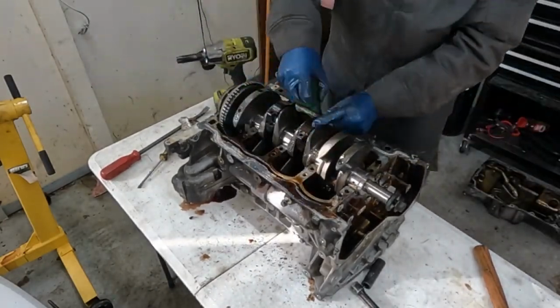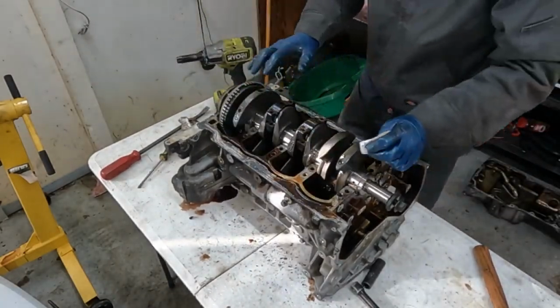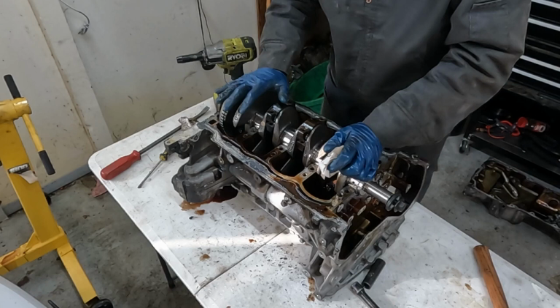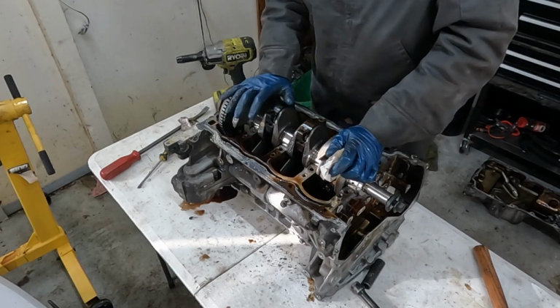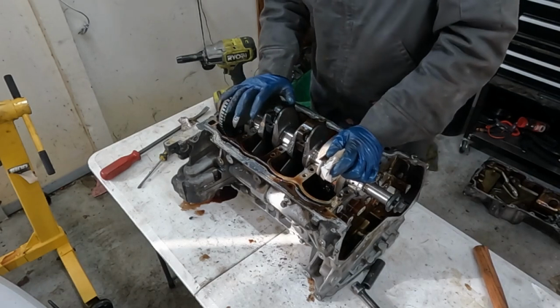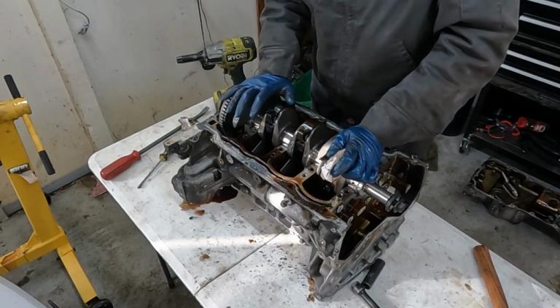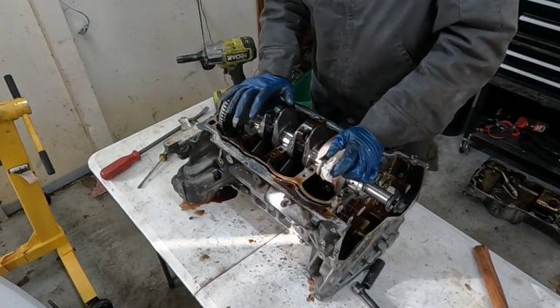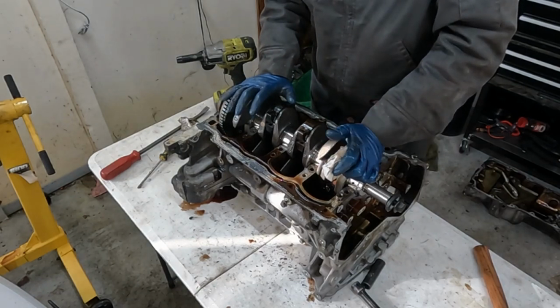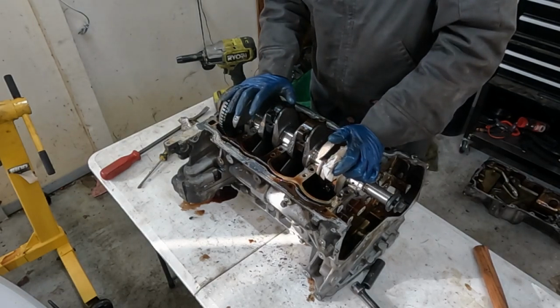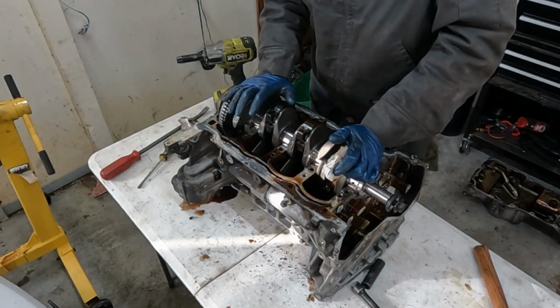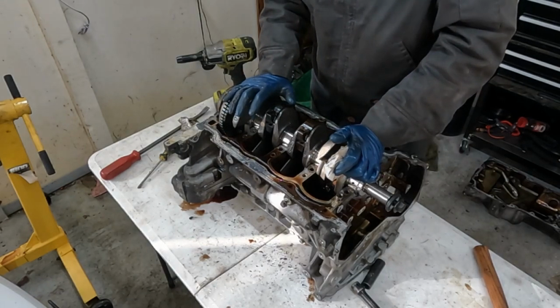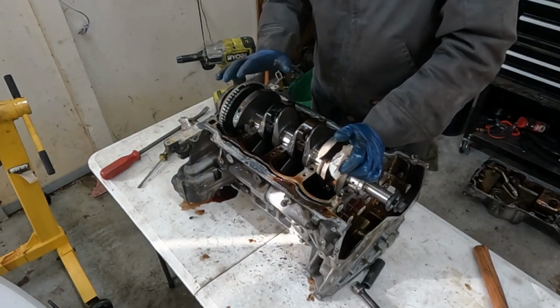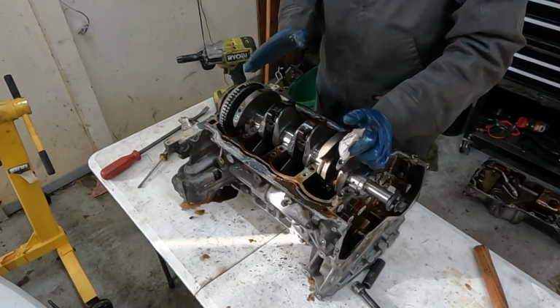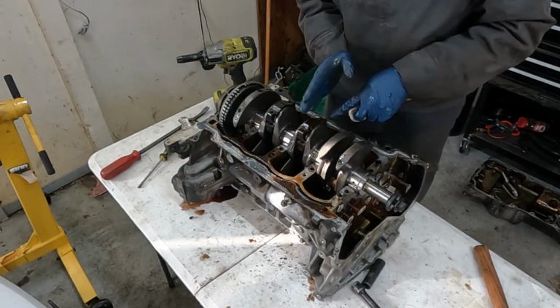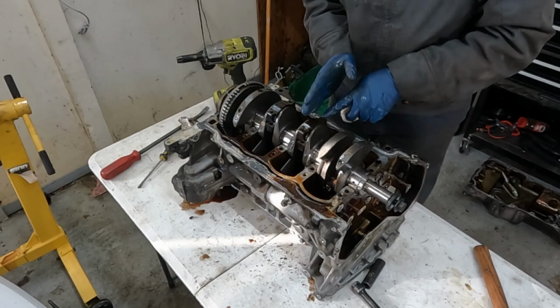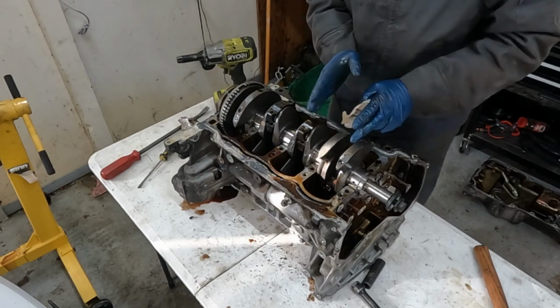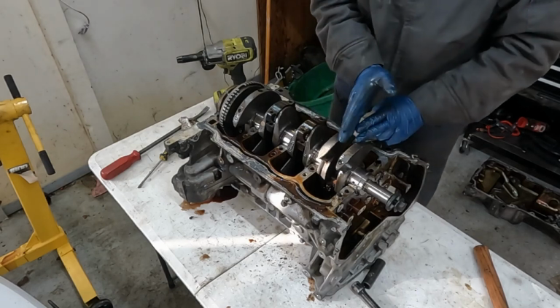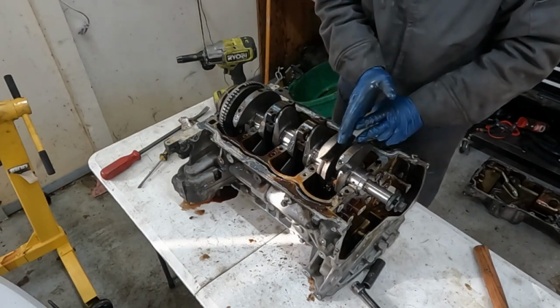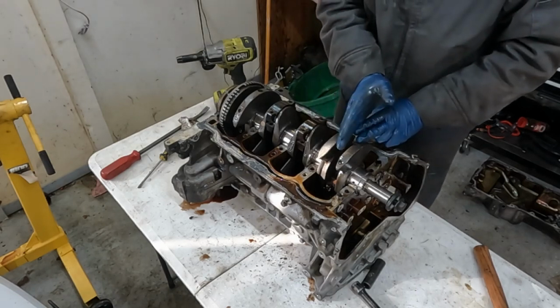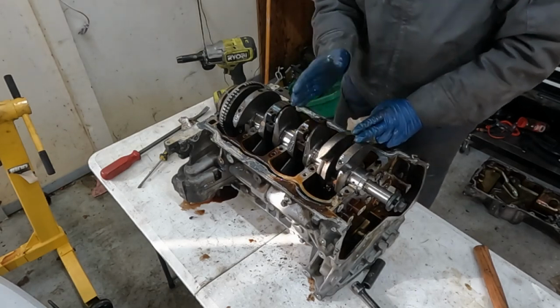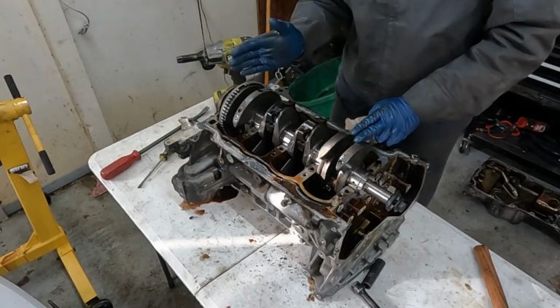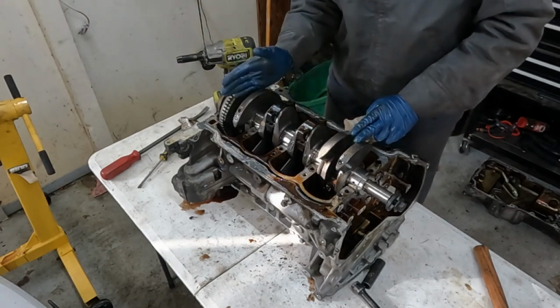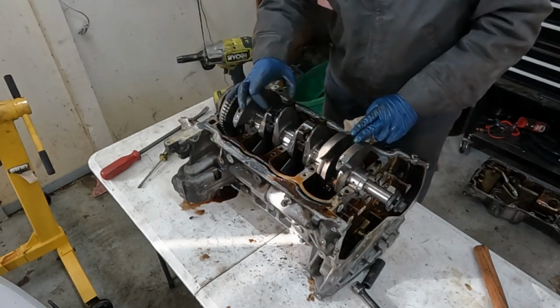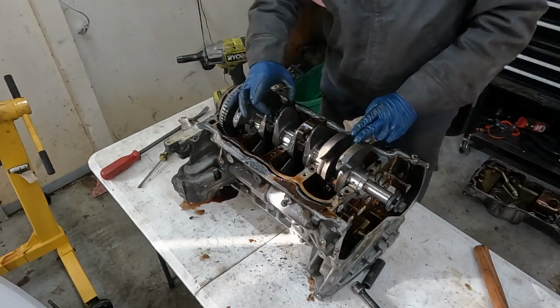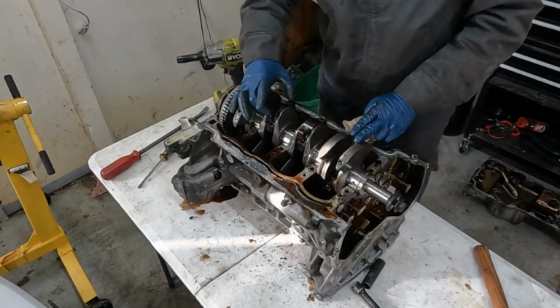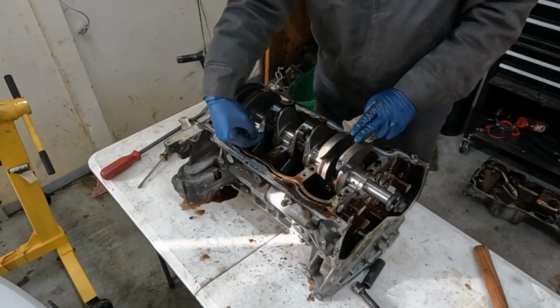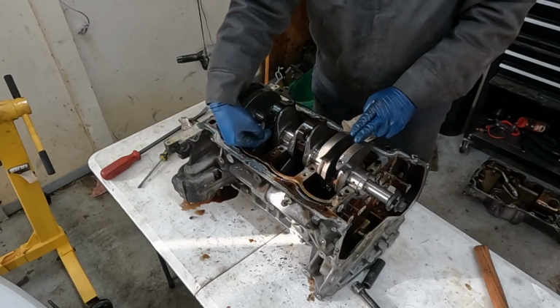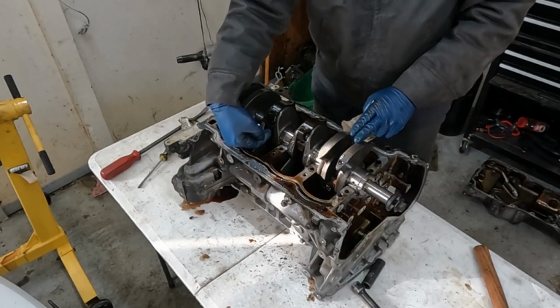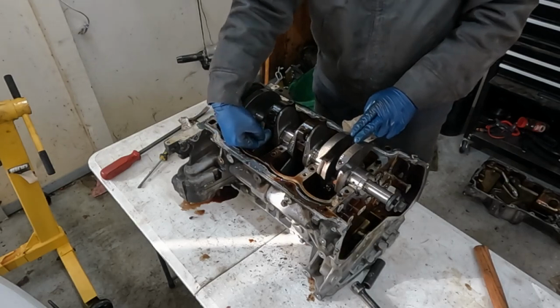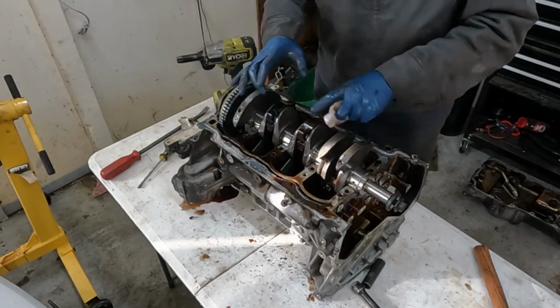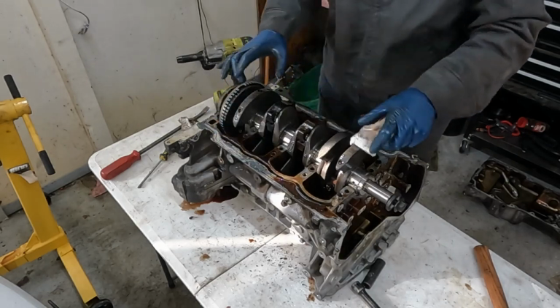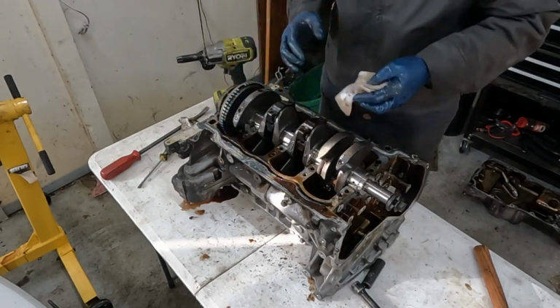We have new pistons and connecting rods that we're putting back in this engine. If you don't, just make sure you mark which one is cylinder one, two, three, and four, and each cap goes to a specific rod — so you don't want to get them mixed up.